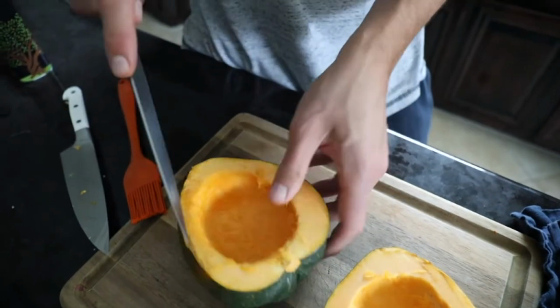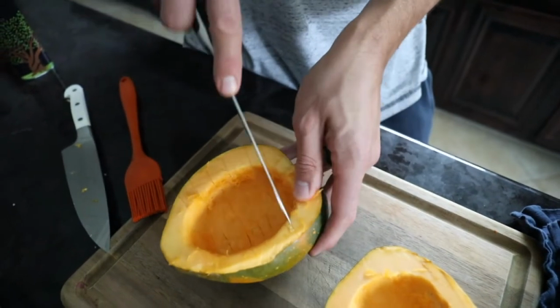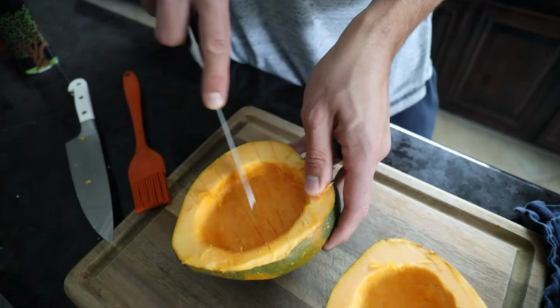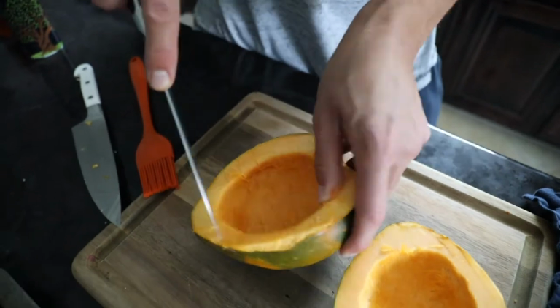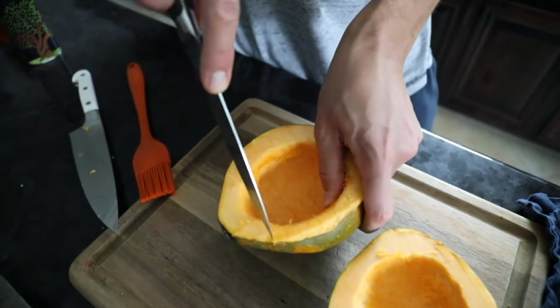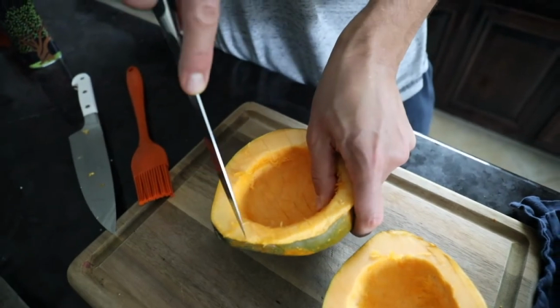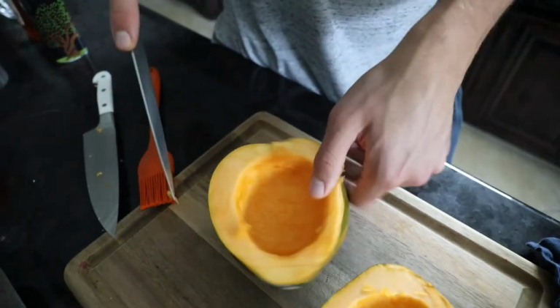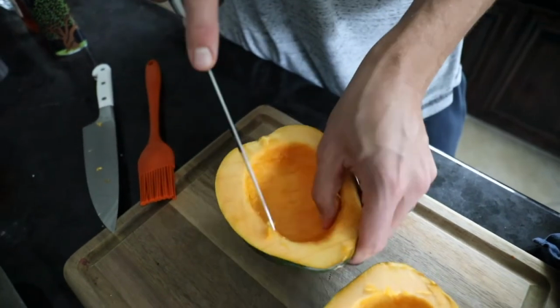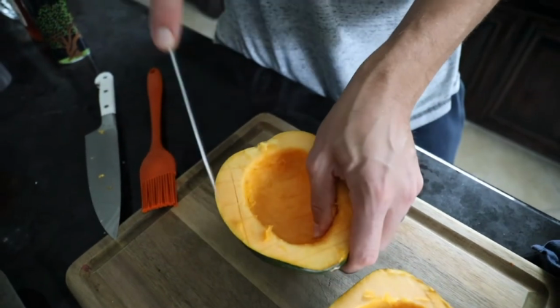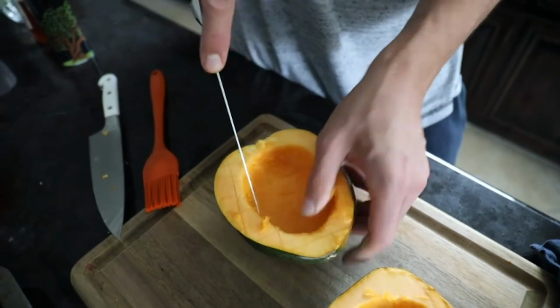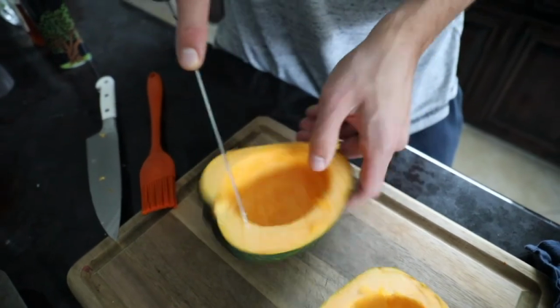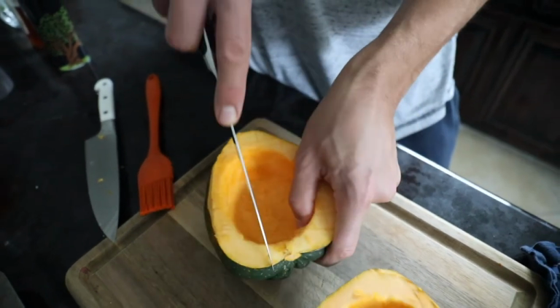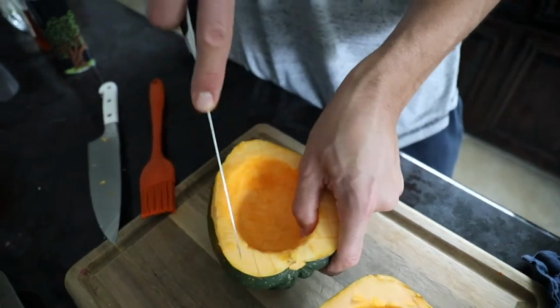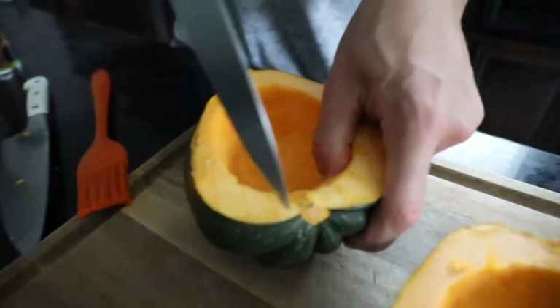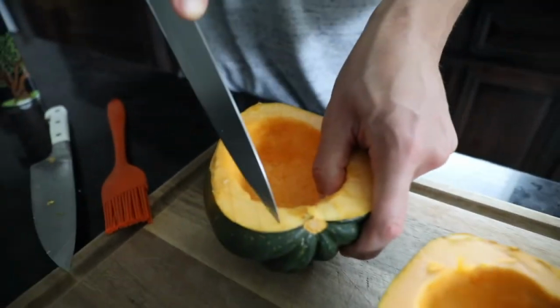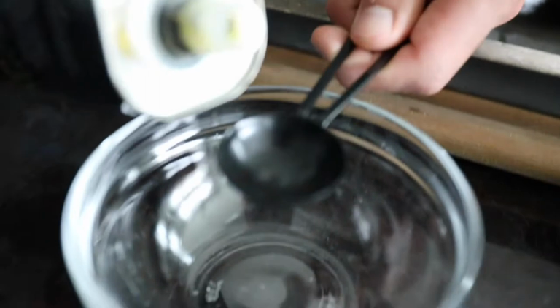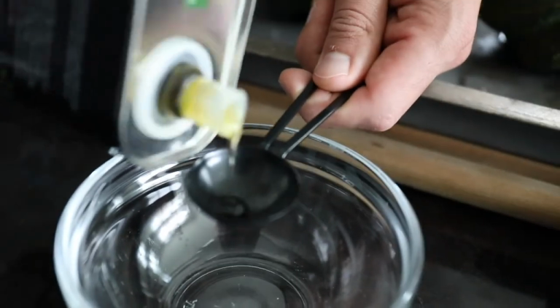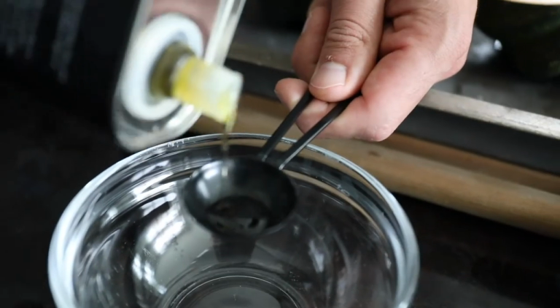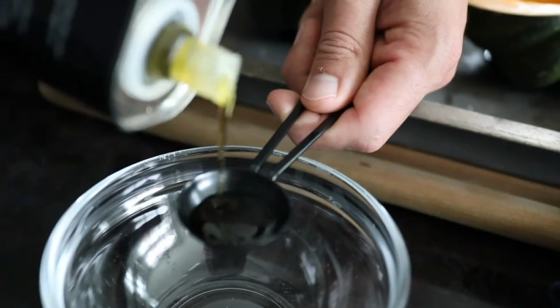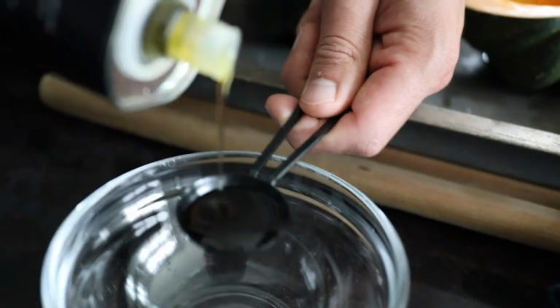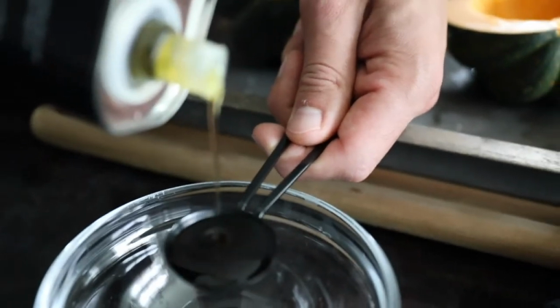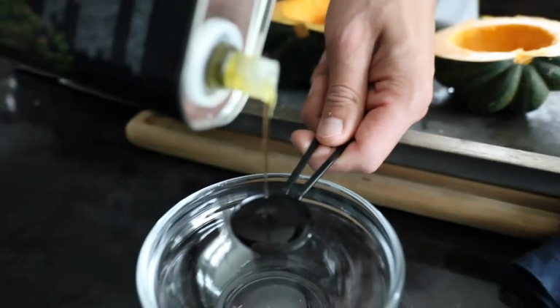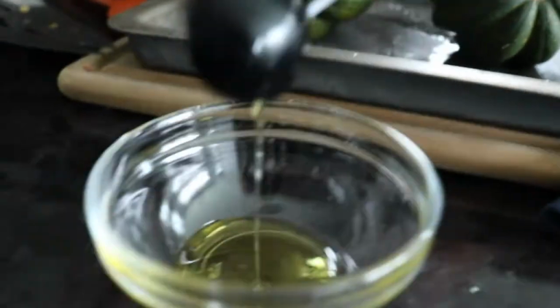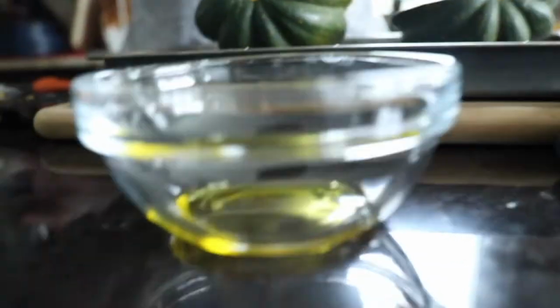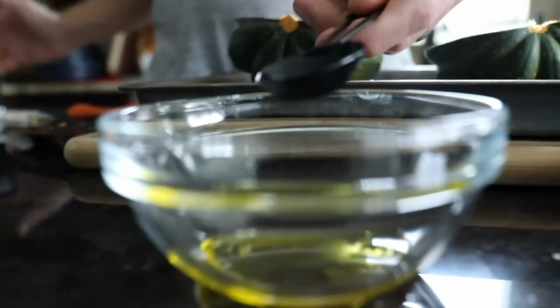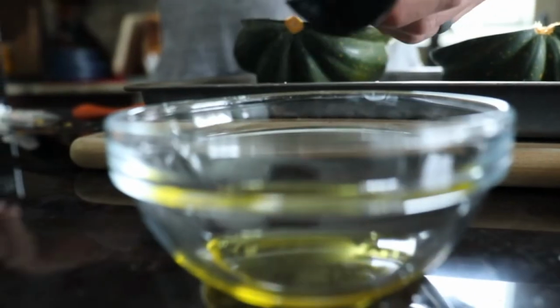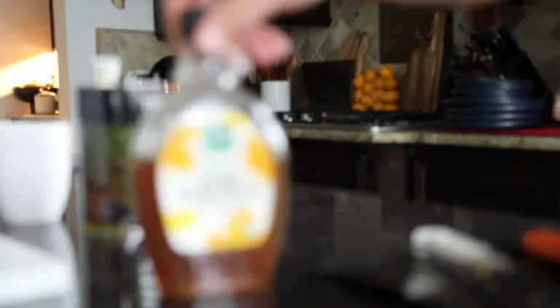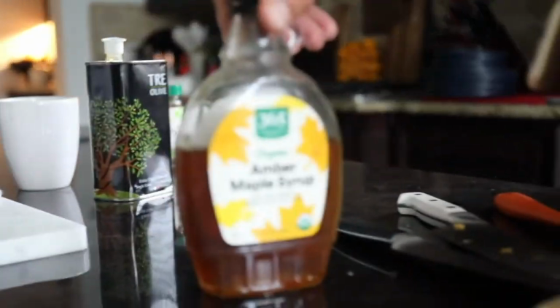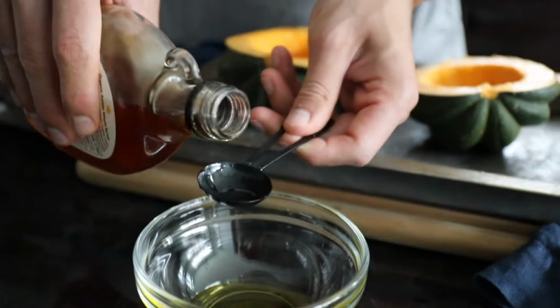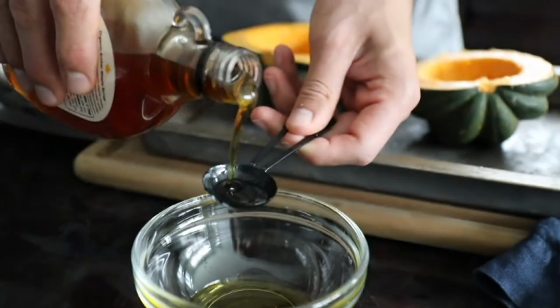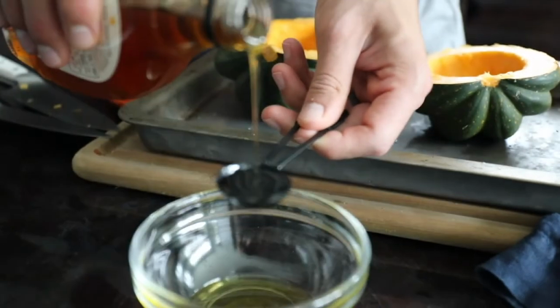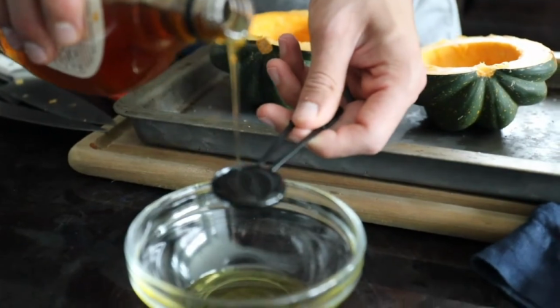Be careful. Go in both directions to make little squares or diamonds in the squash, and make sure to get the center area too. It's really important because it's going to help absorb all of these tasty flavors.